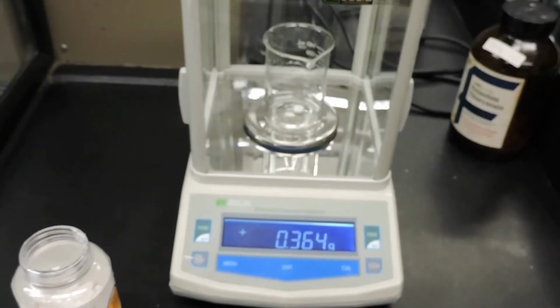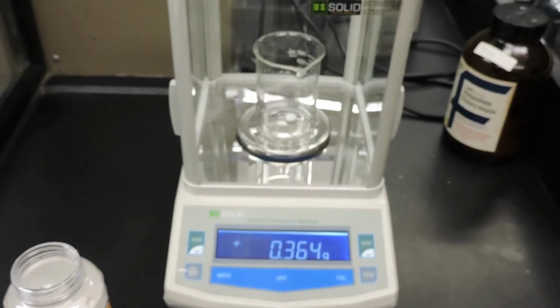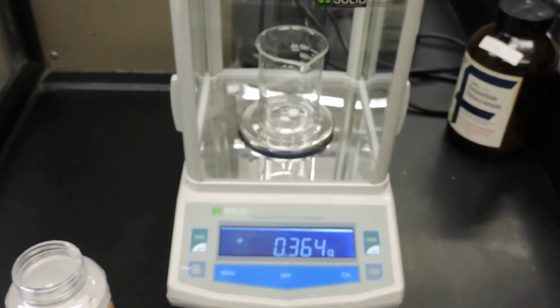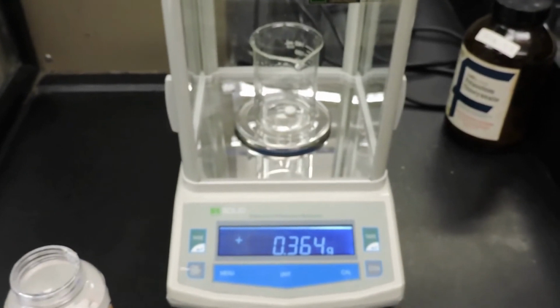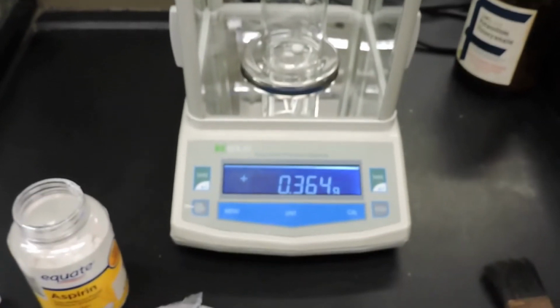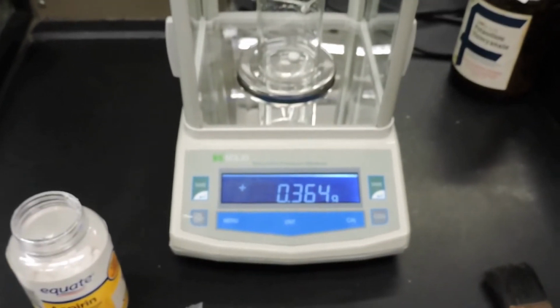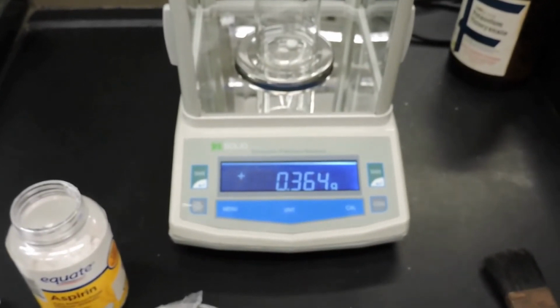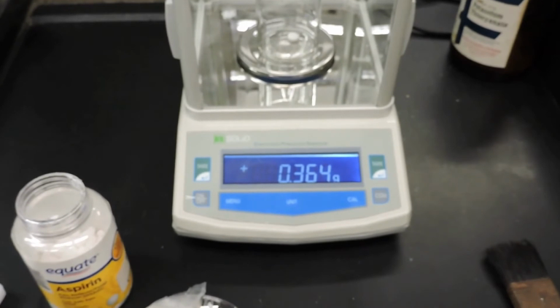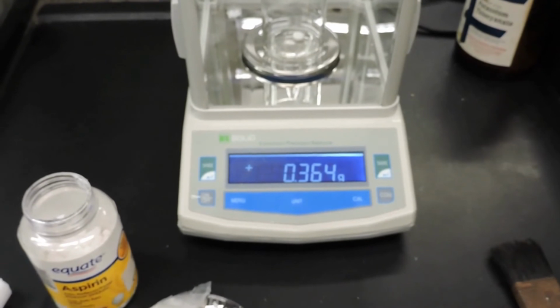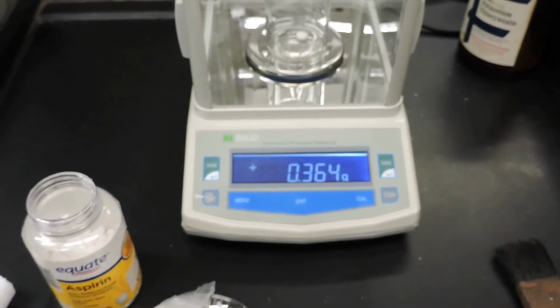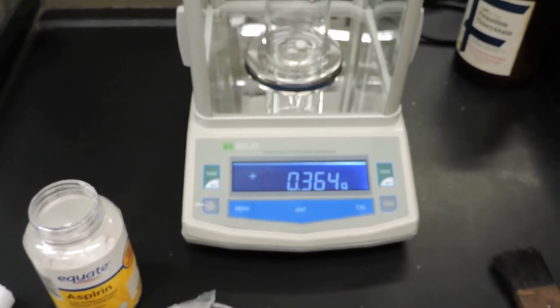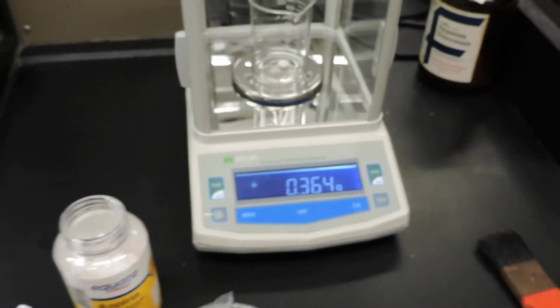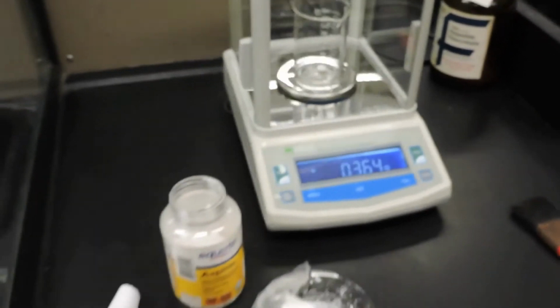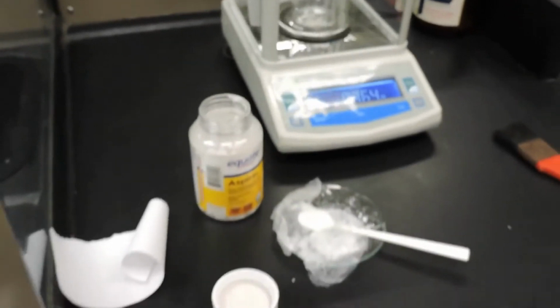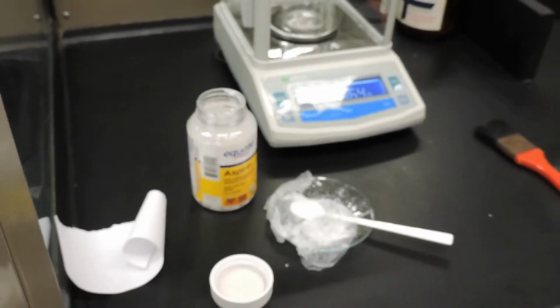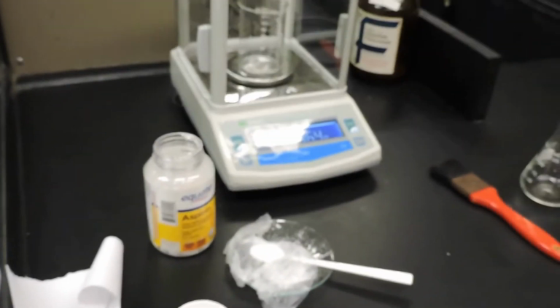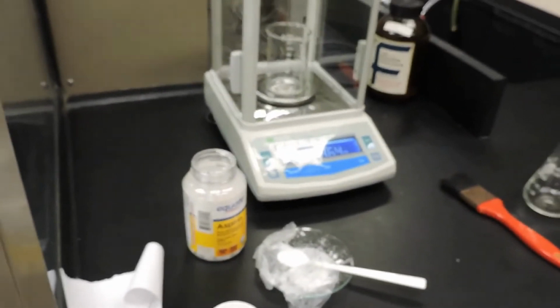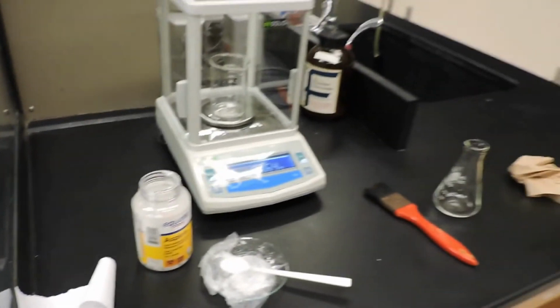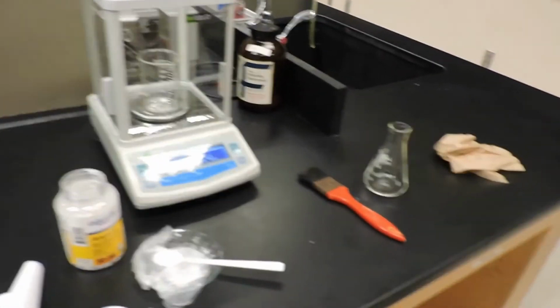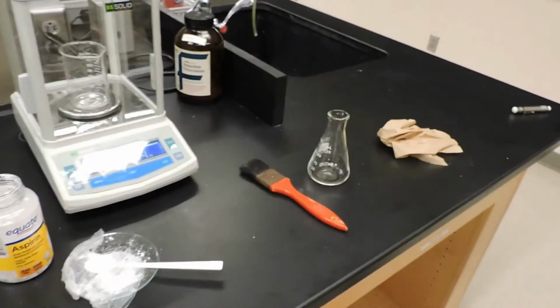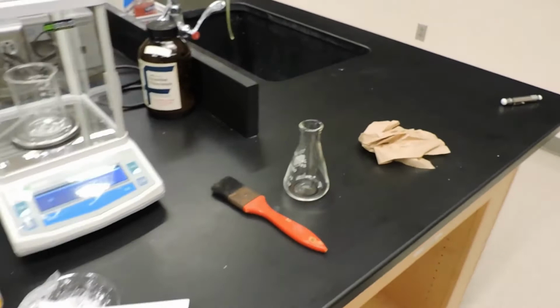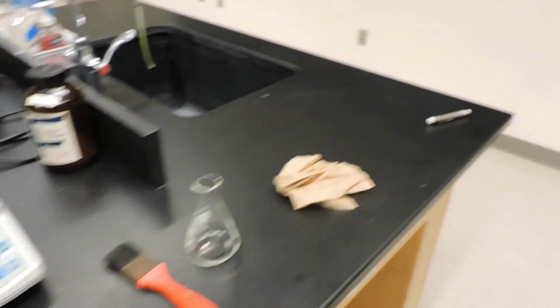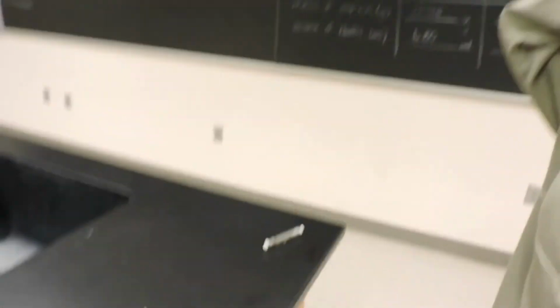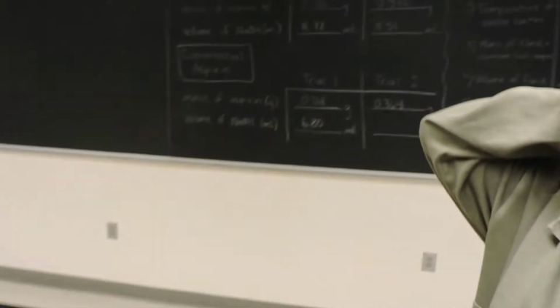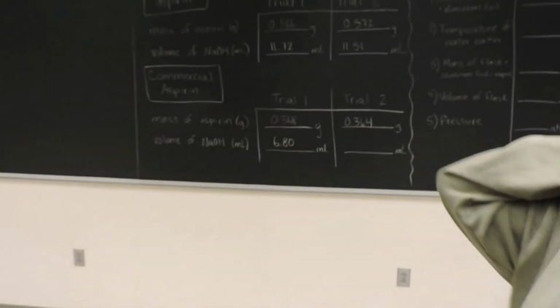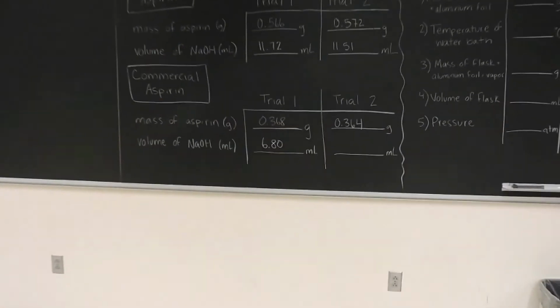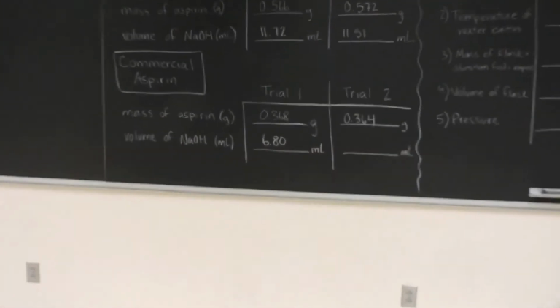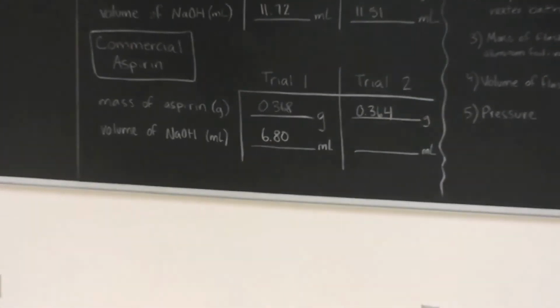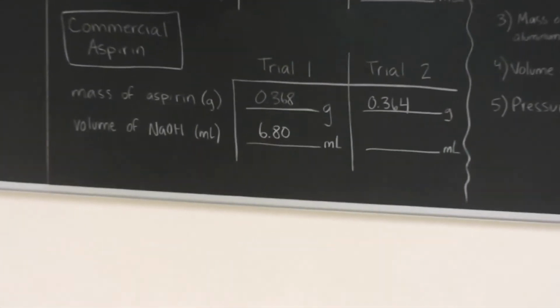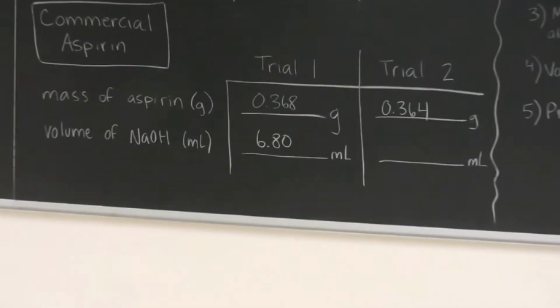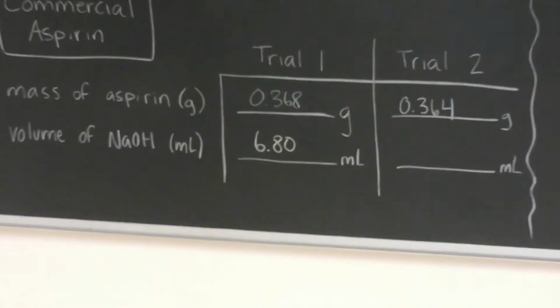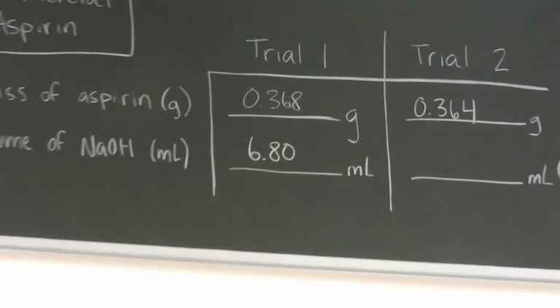The mass of this aspirin tablet is 0.364 grams. The mass of the first aspirin tablet was 0.368 grams.